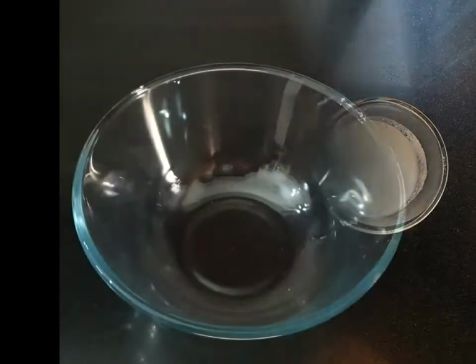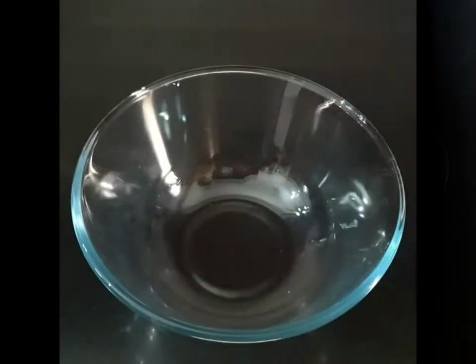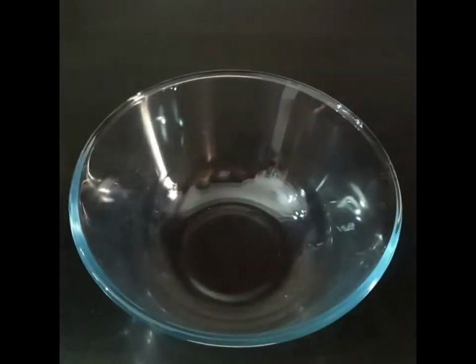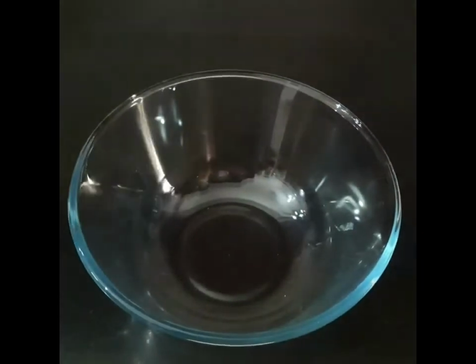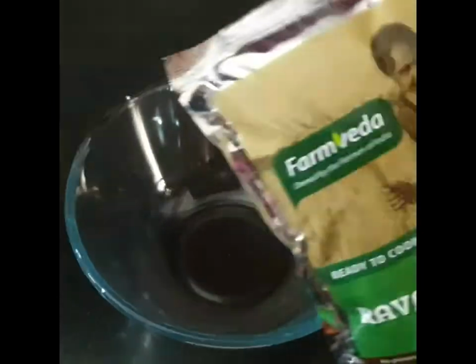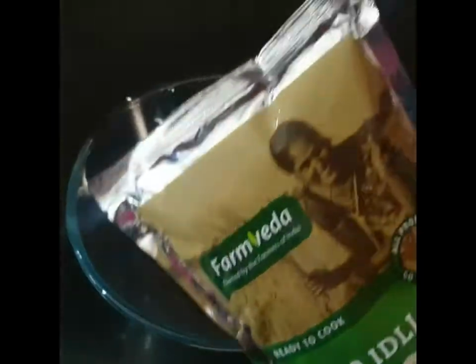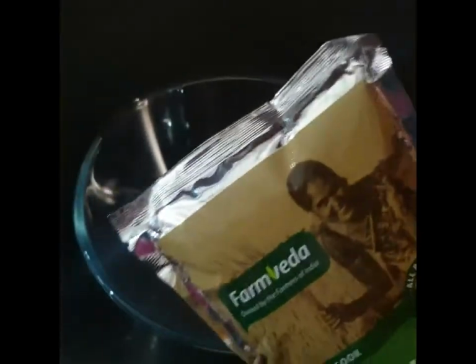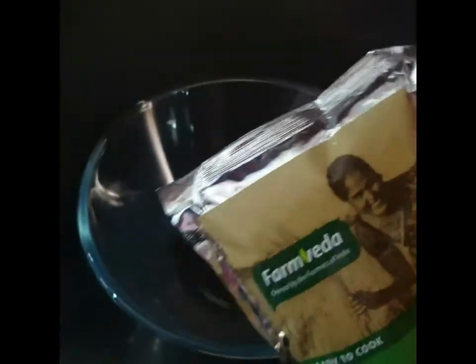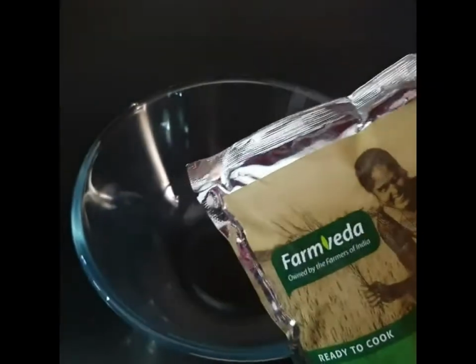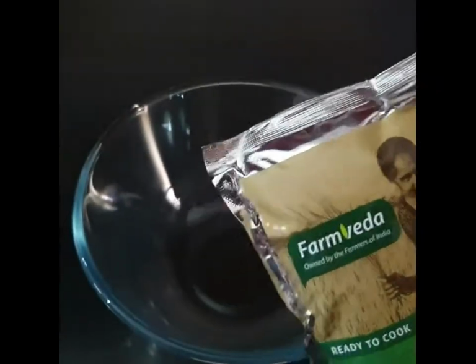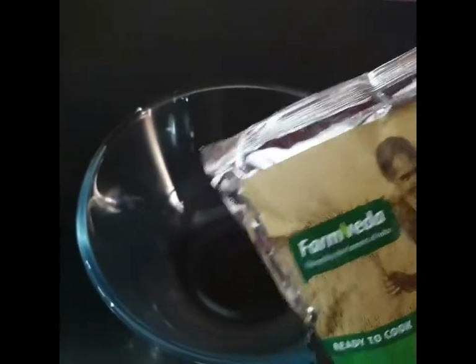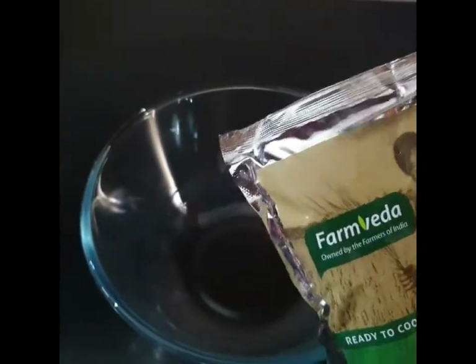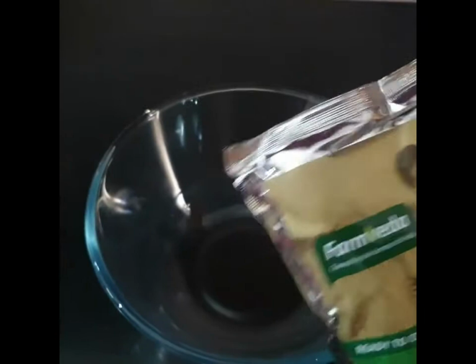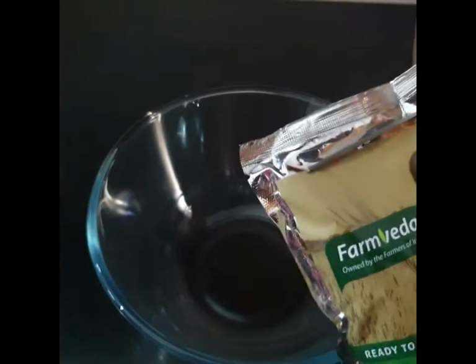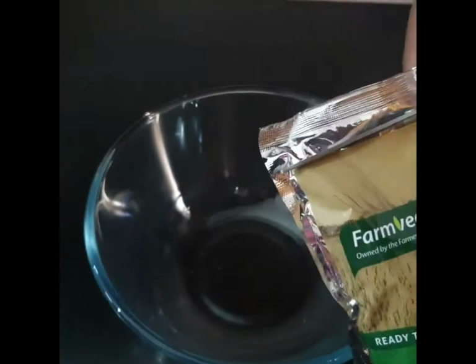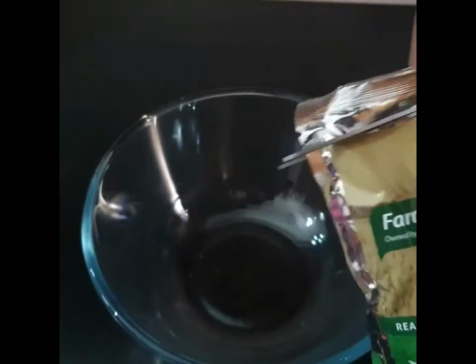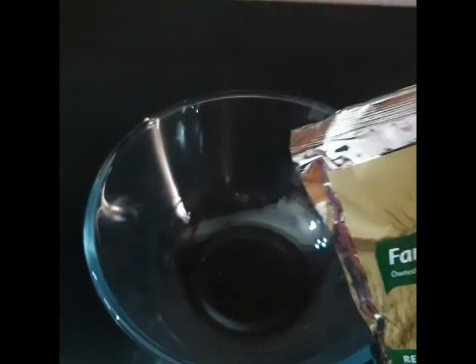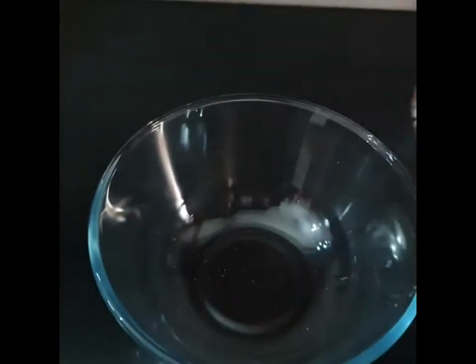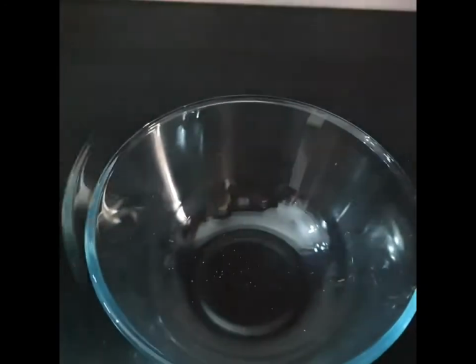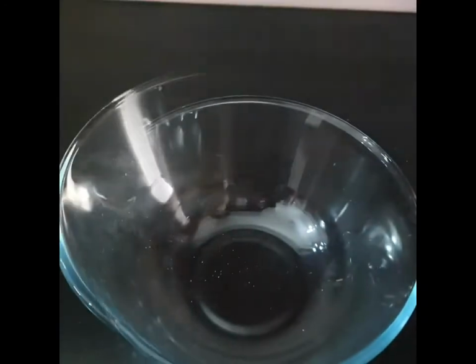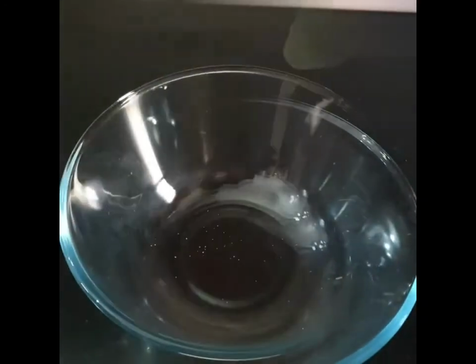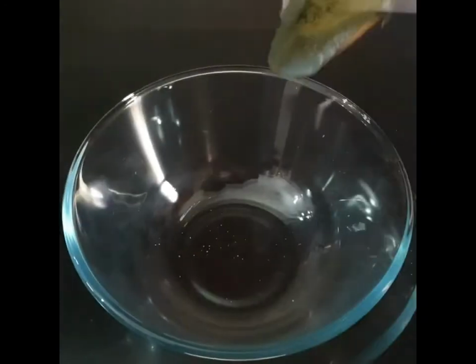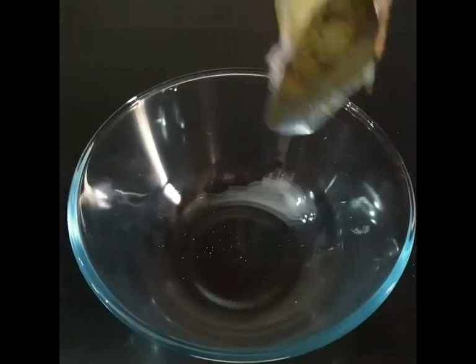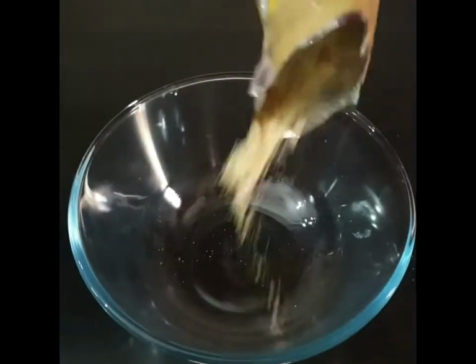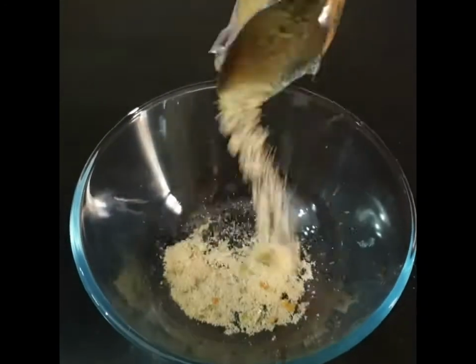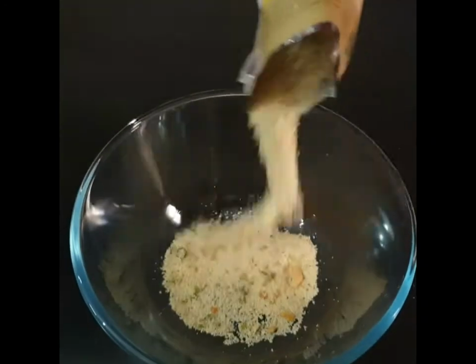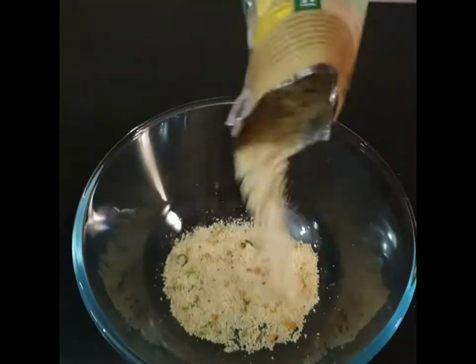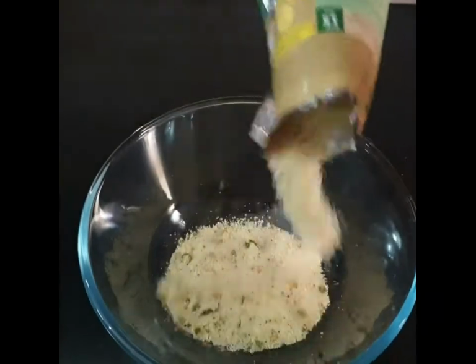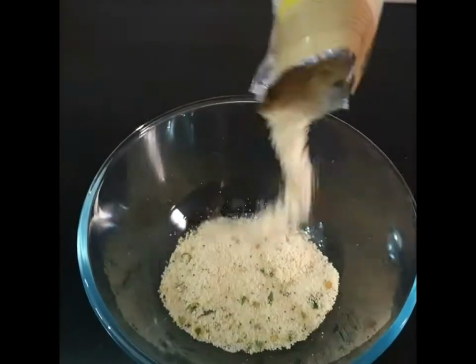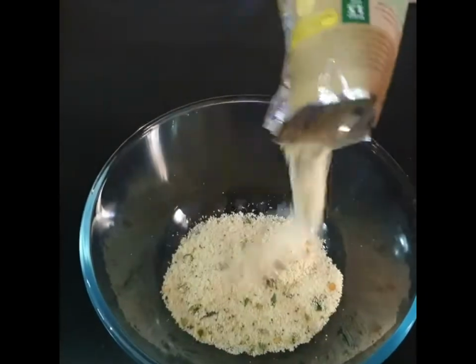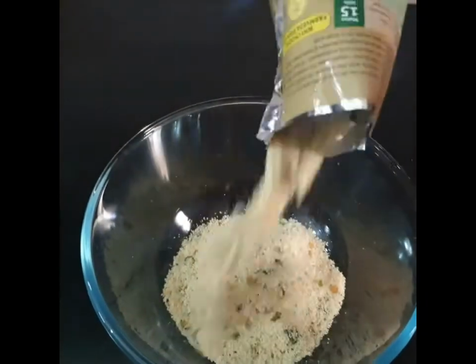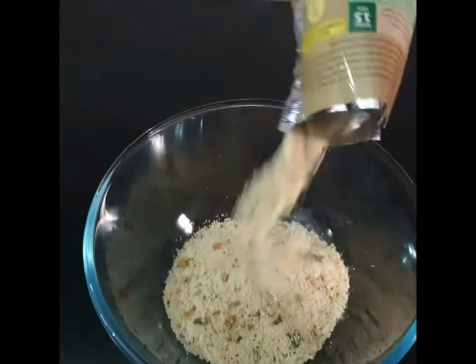Here I have a mixing bowl. I will open my FarmVeda dry idli mix product and add all the mix into the bowl along with the other ingredients.